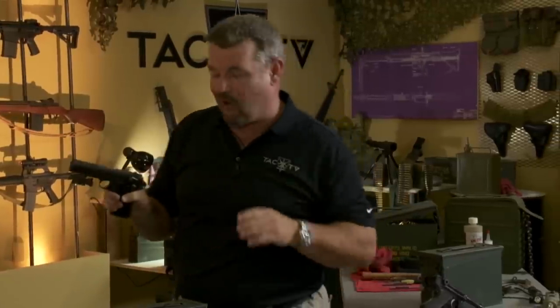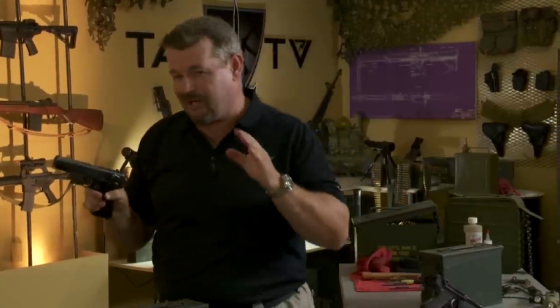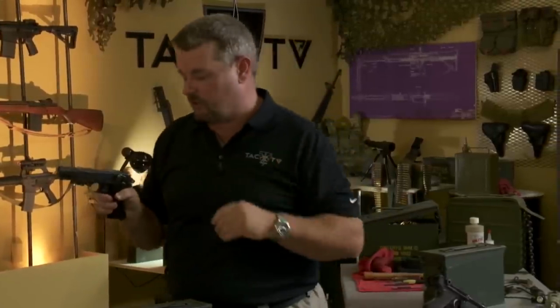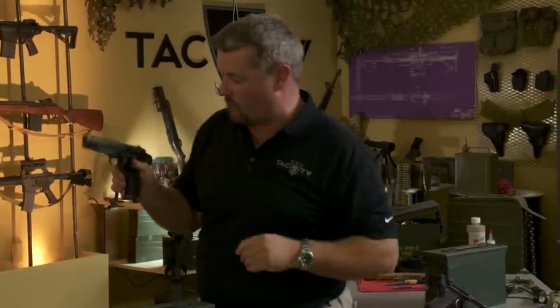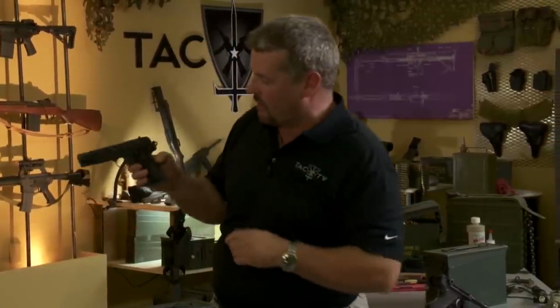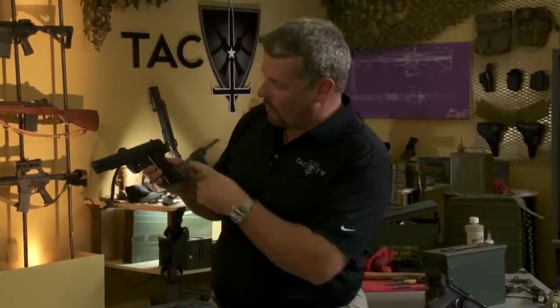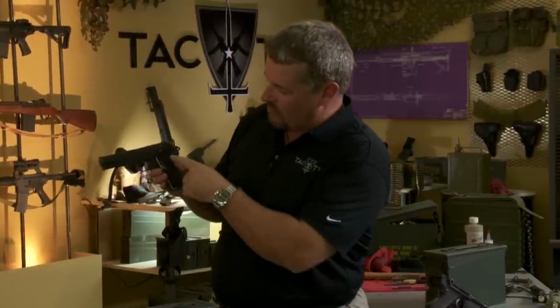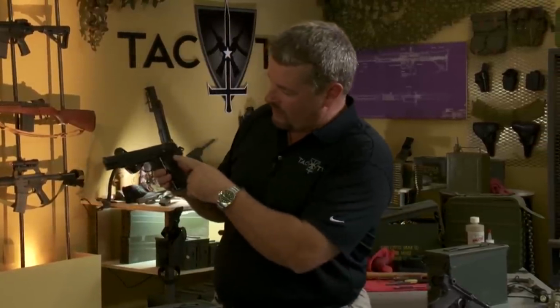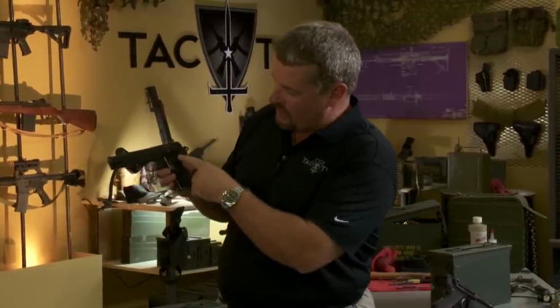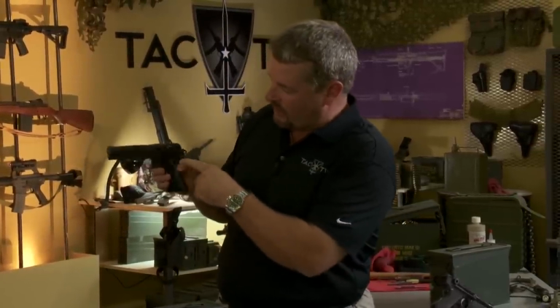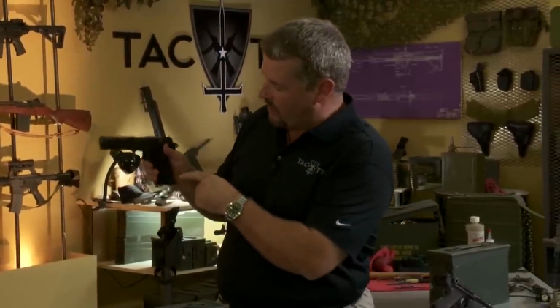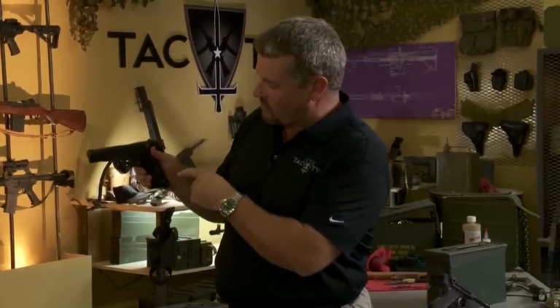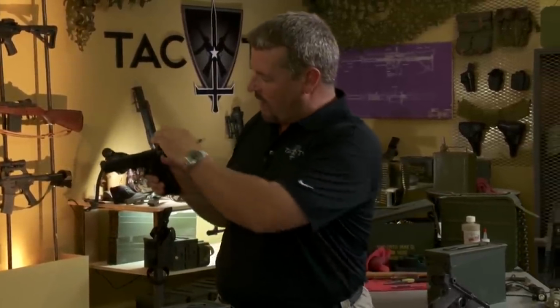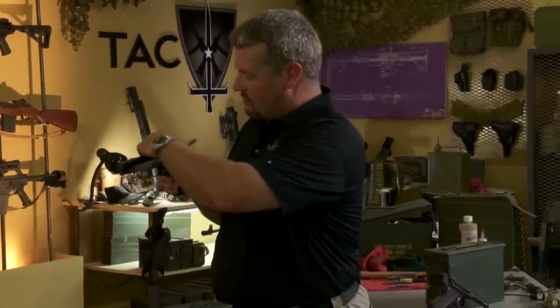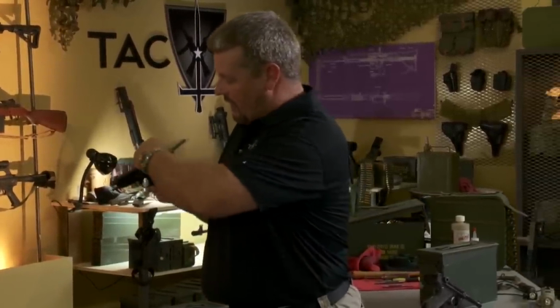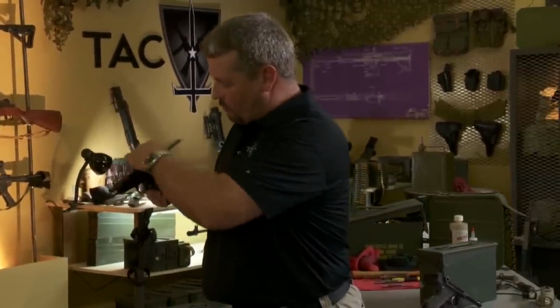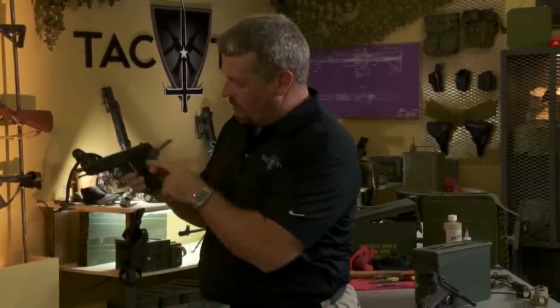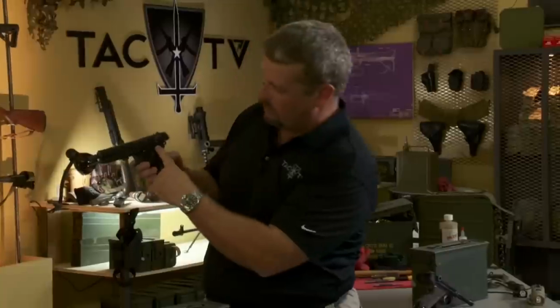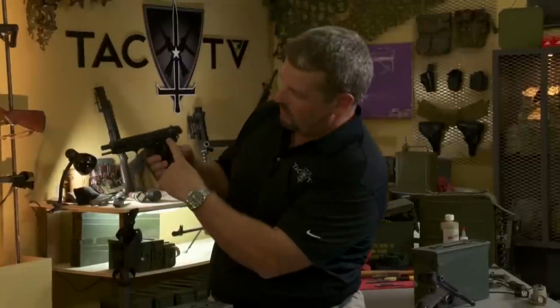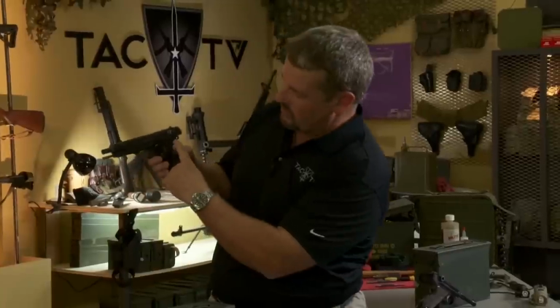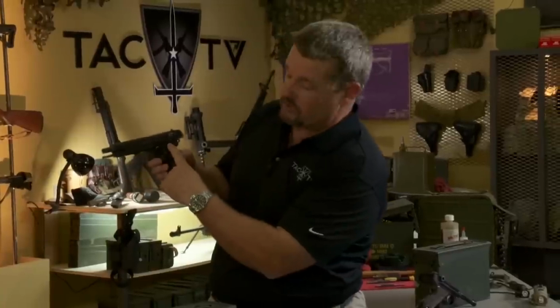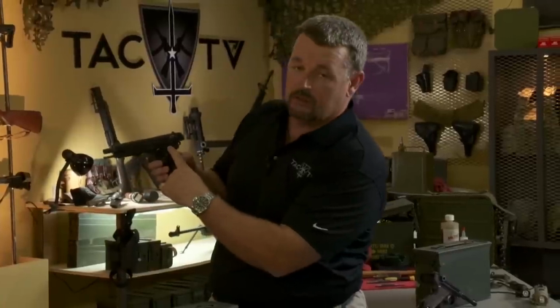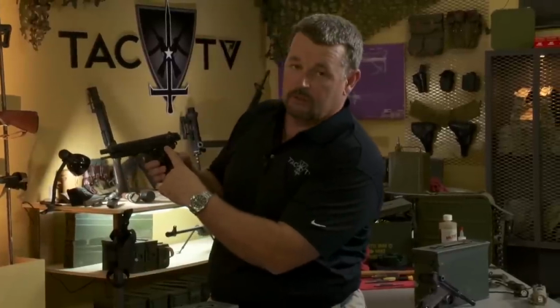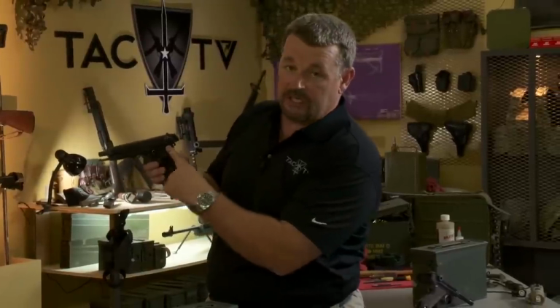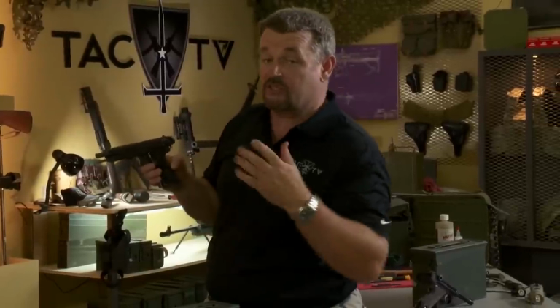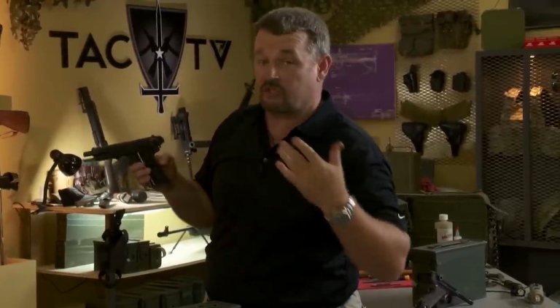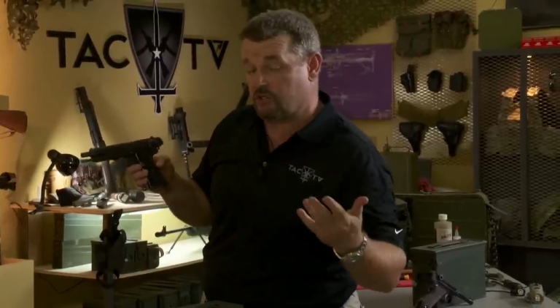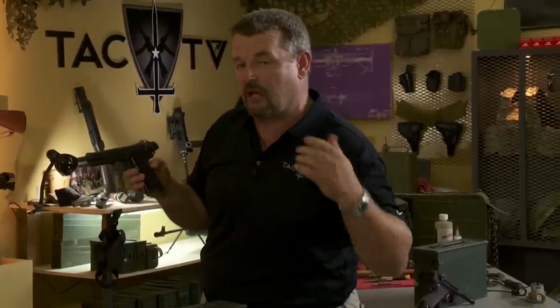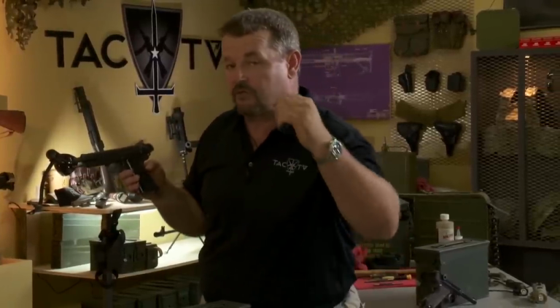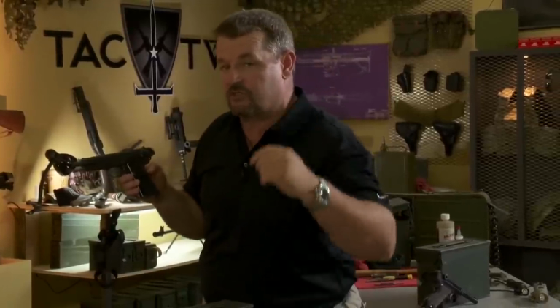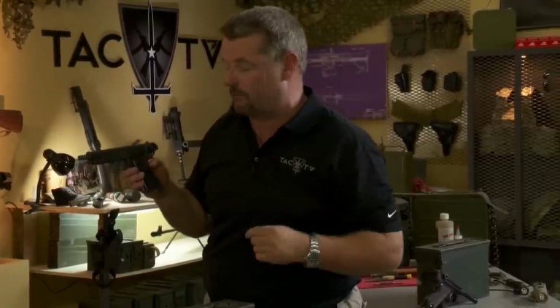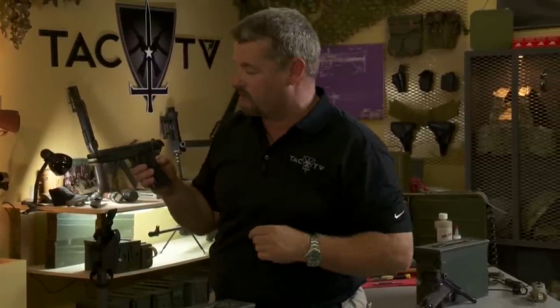Now it kind of gets a little tricky. What looks like a thumb safety here, you actually lock the slide to the rear using this piece — that's actually your slide lock for disassembly purposes.